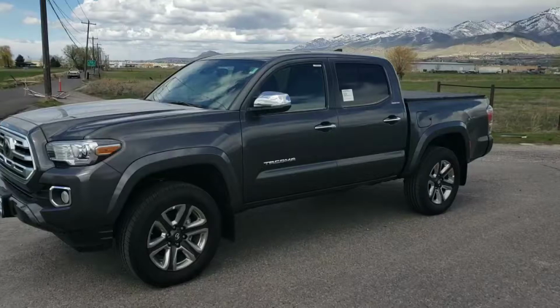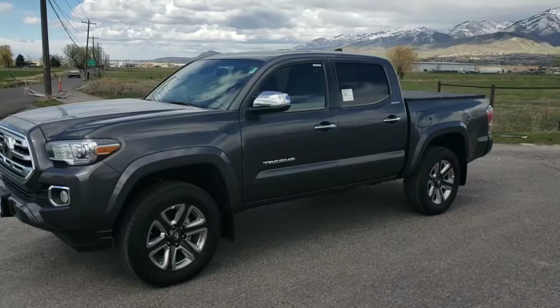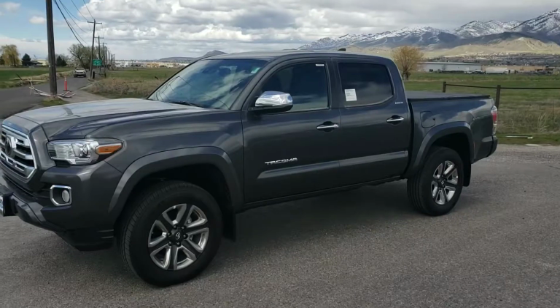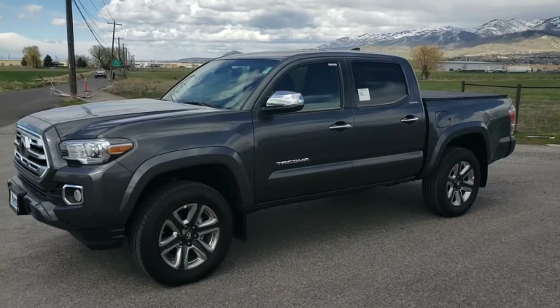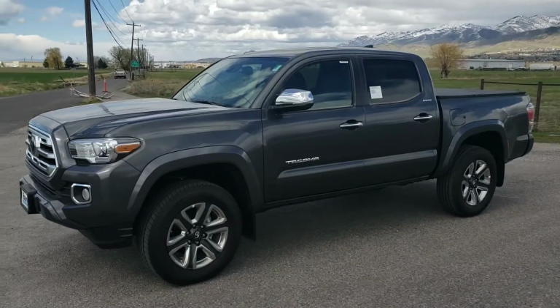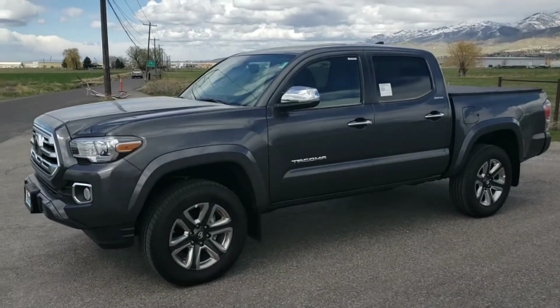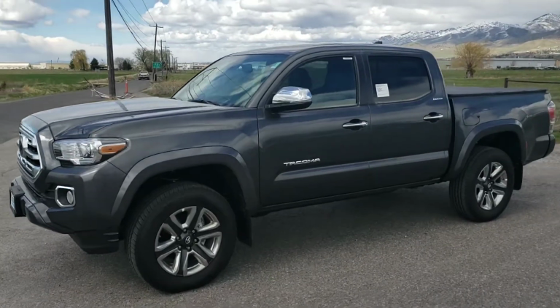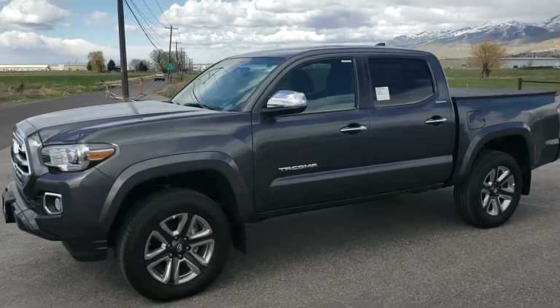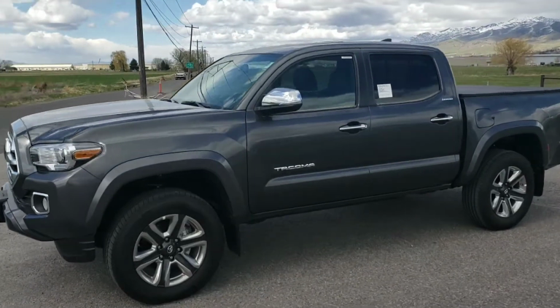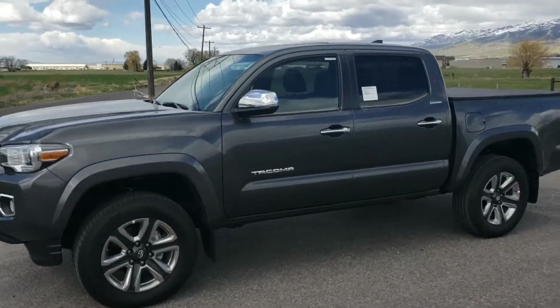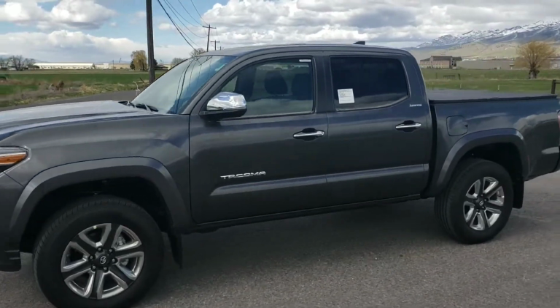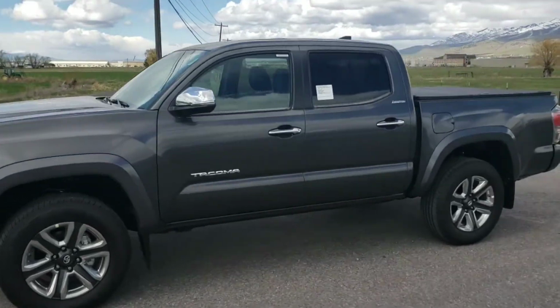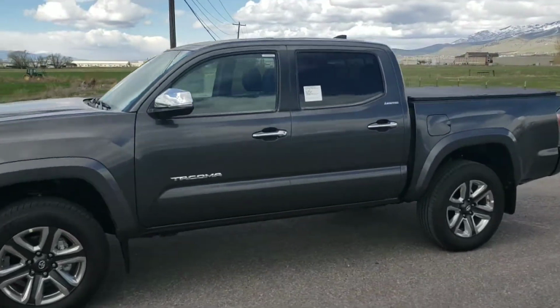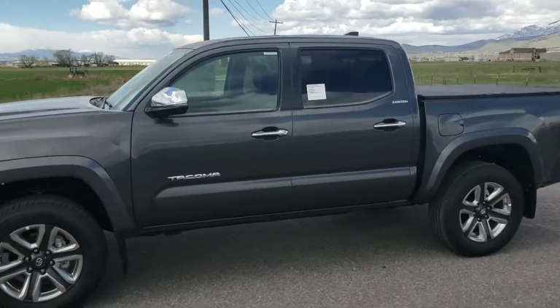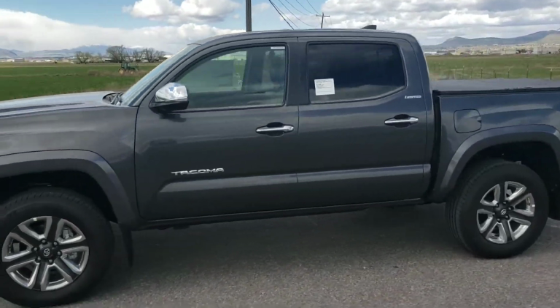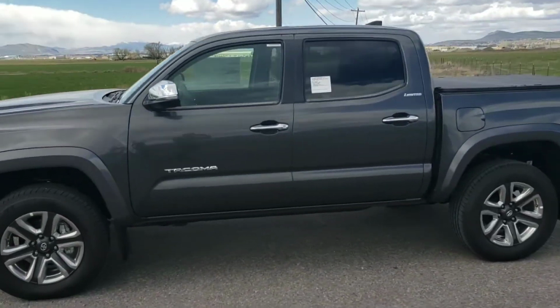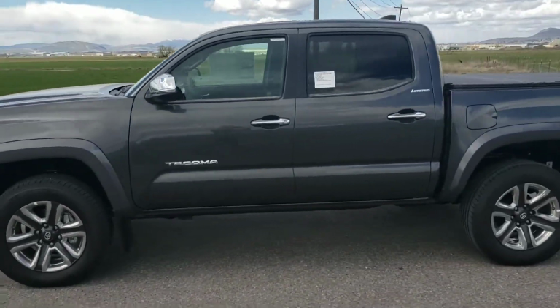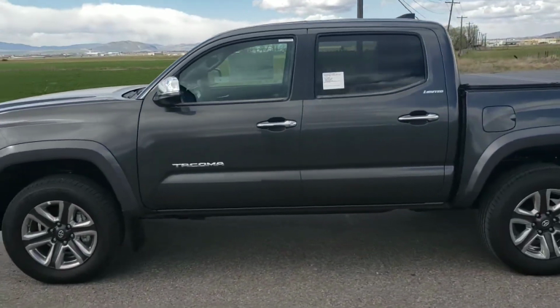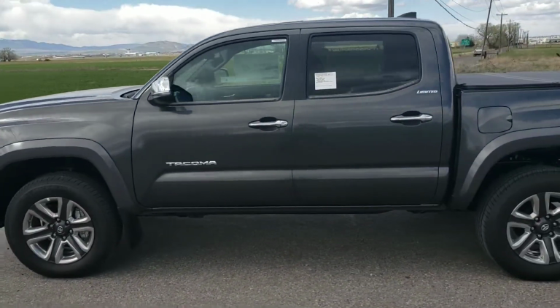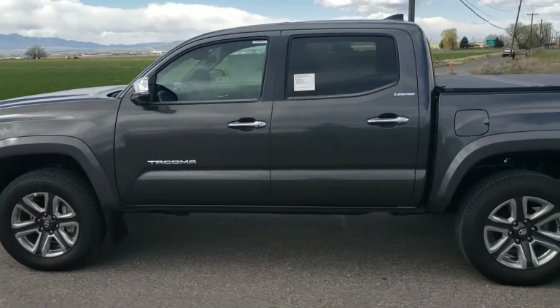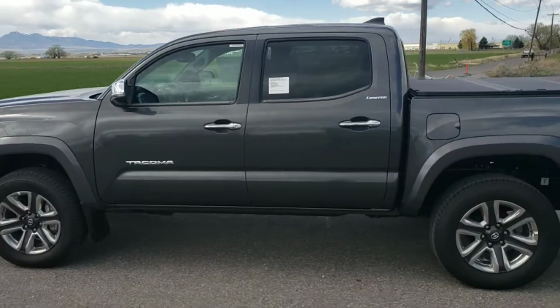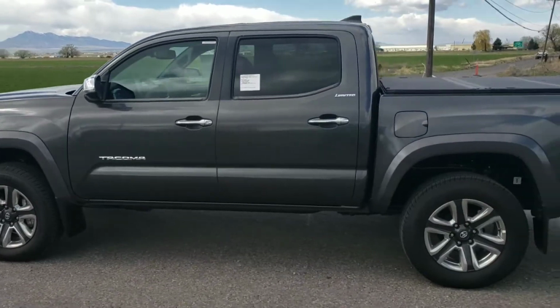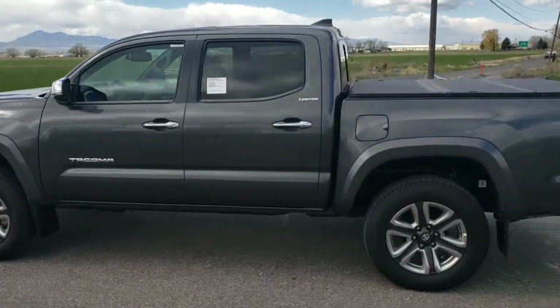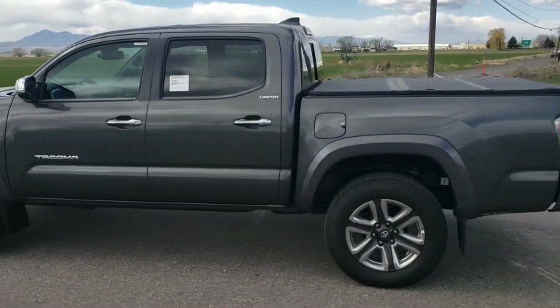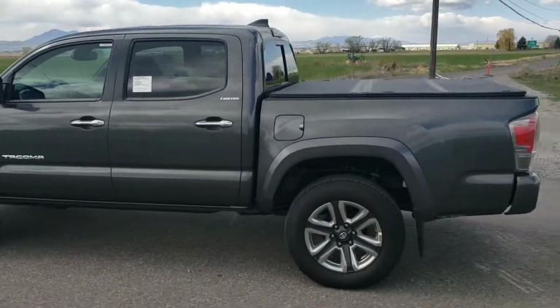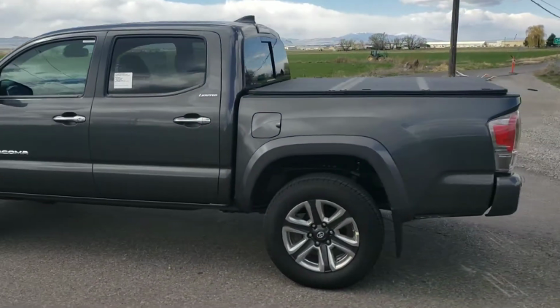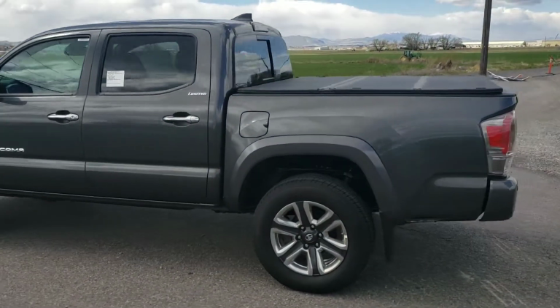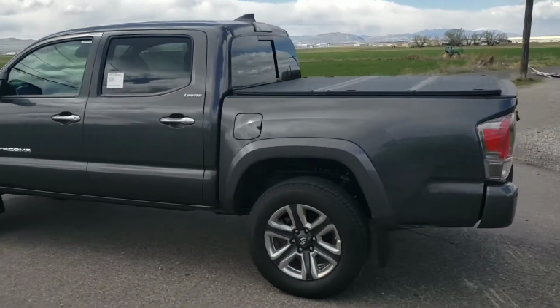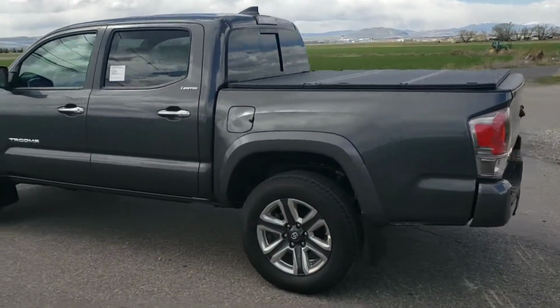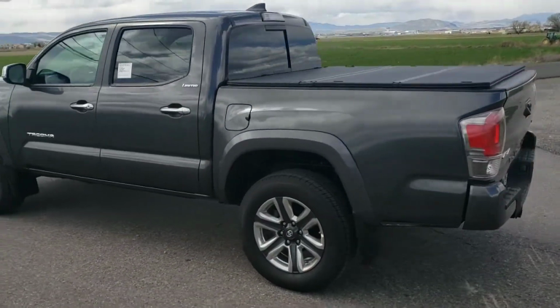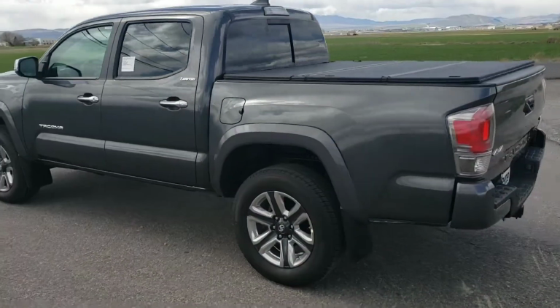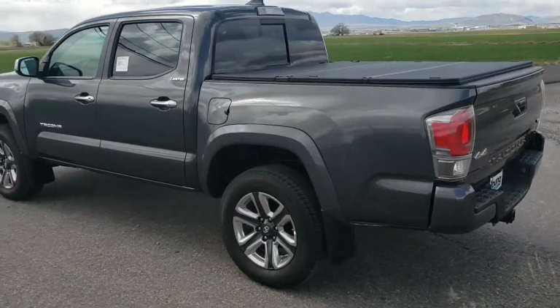Today we're doing a quick walk around on a 2018 Limited Tacoma. You'll notice a little extra chrome on the exterior, and it's equipped with Limited wheels.